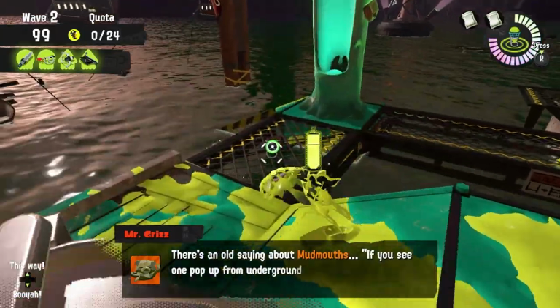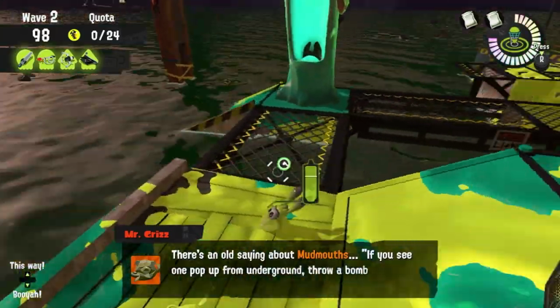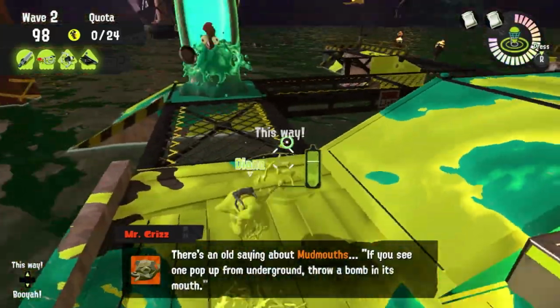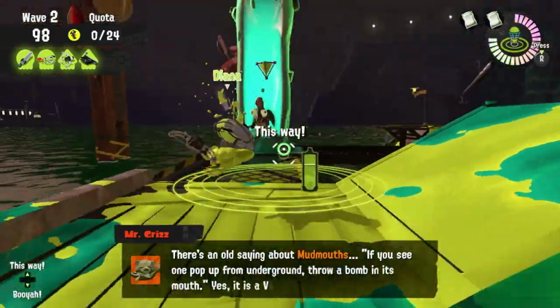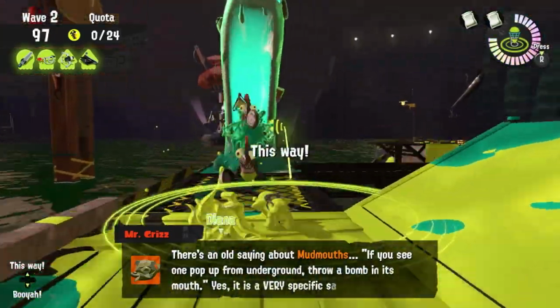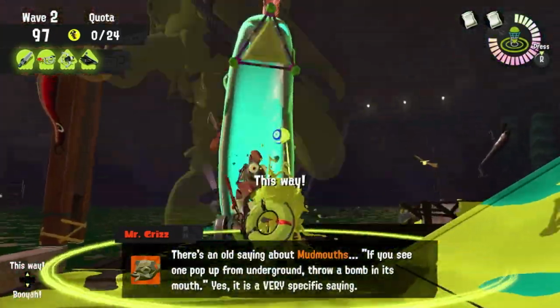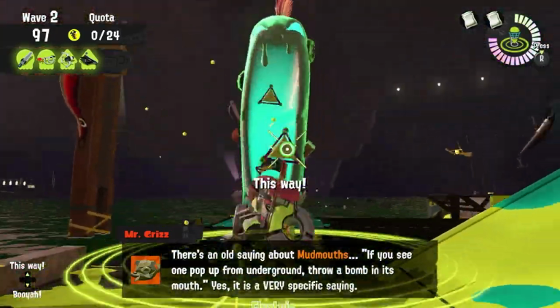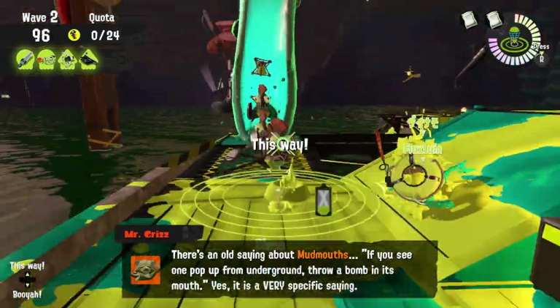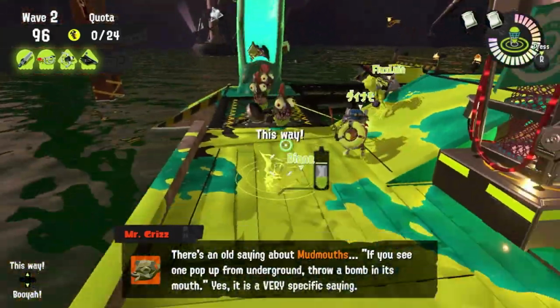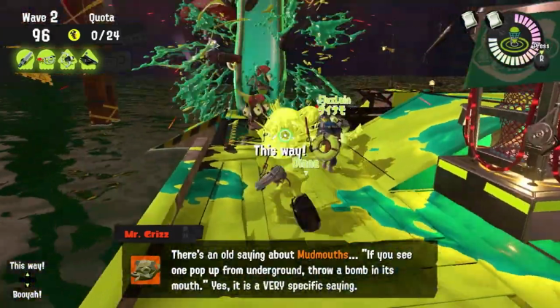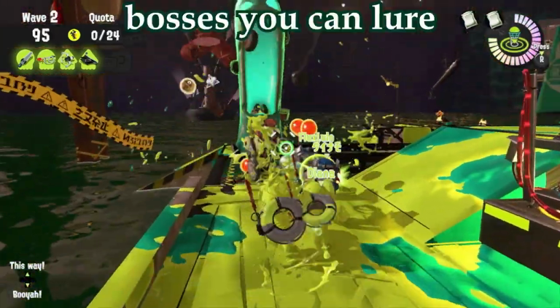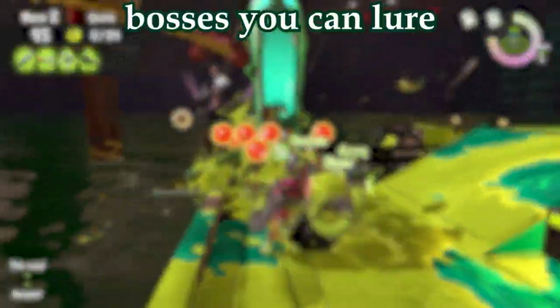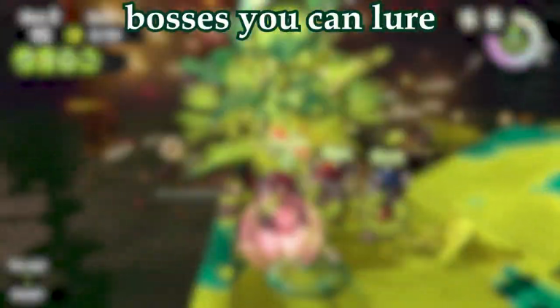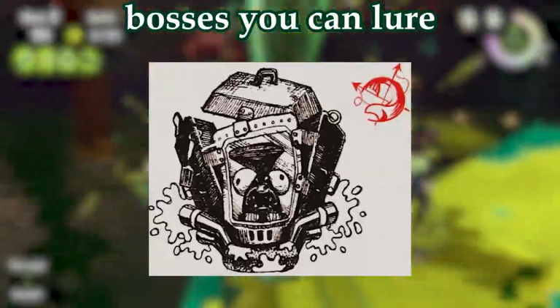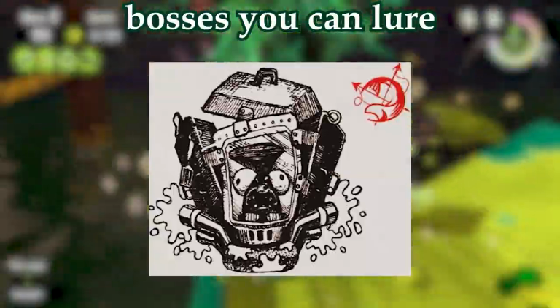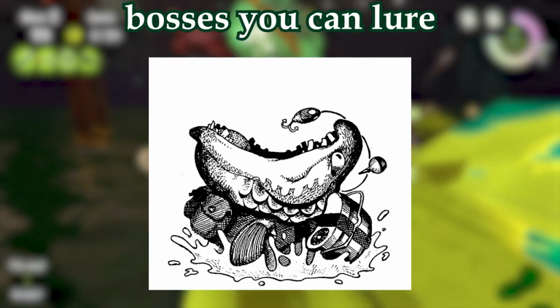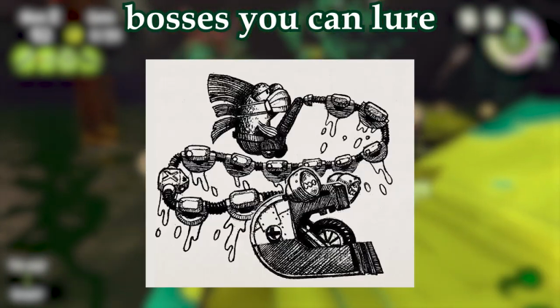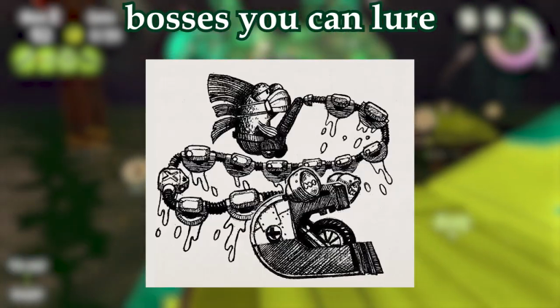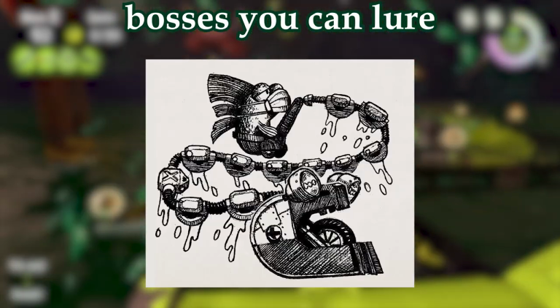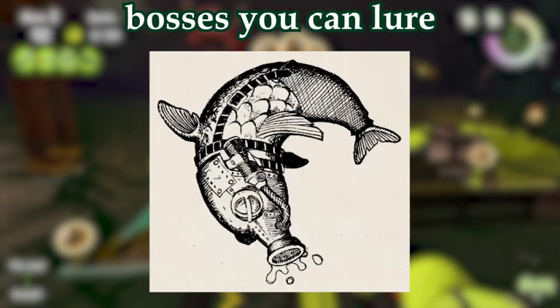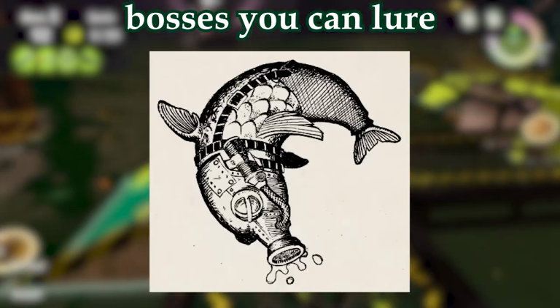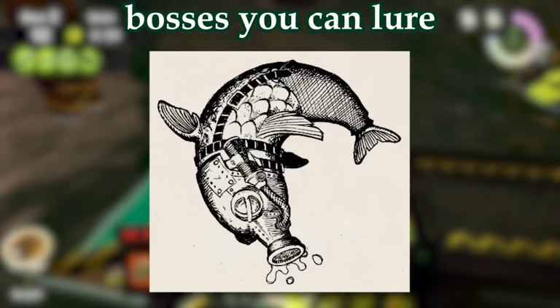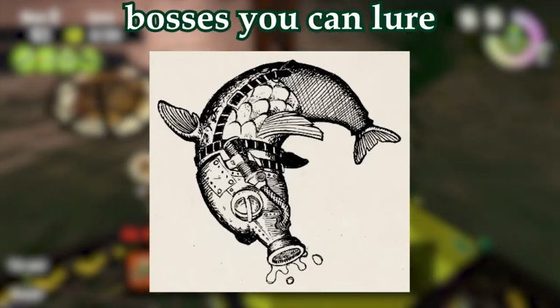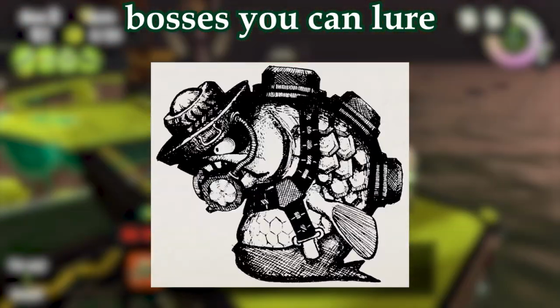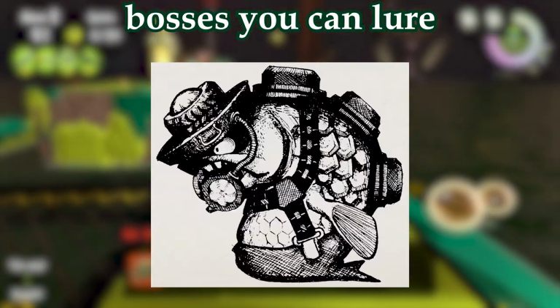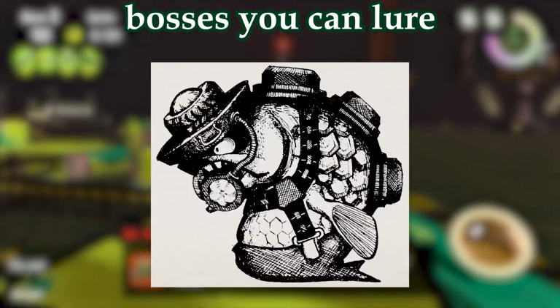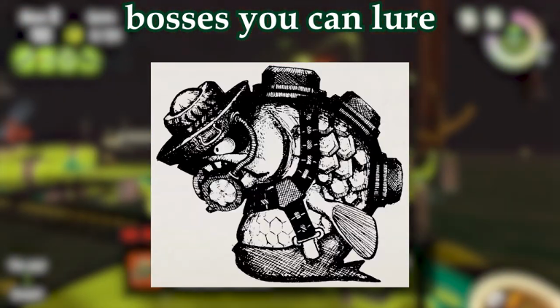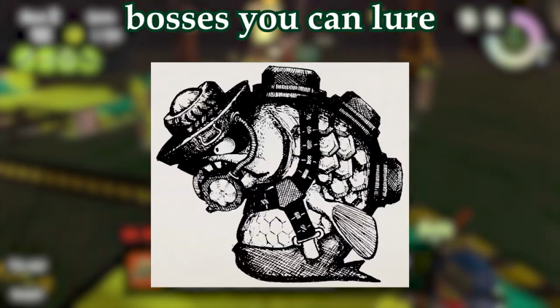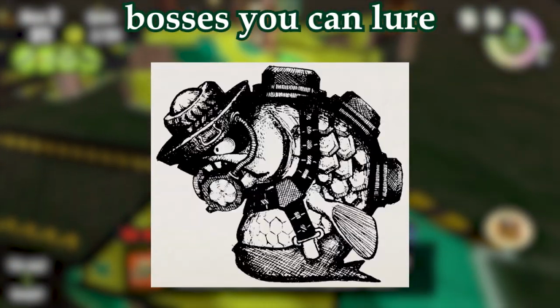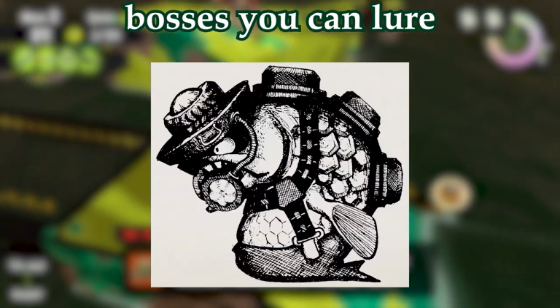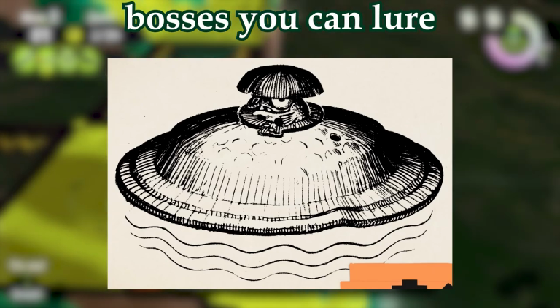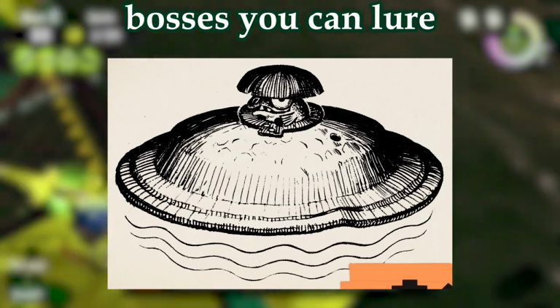So let's first go over the boss salmonids you can lure. We have Scrapper, Moz, Steel Eel, Flipper Flopper, and Steelhead who walks really slowly, and Slime and Lid.